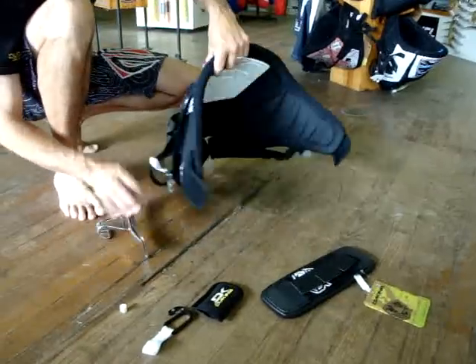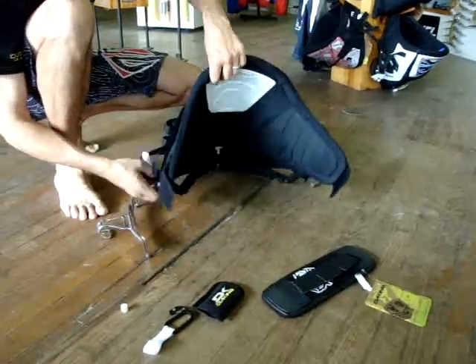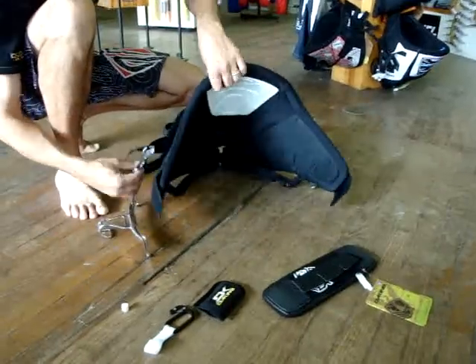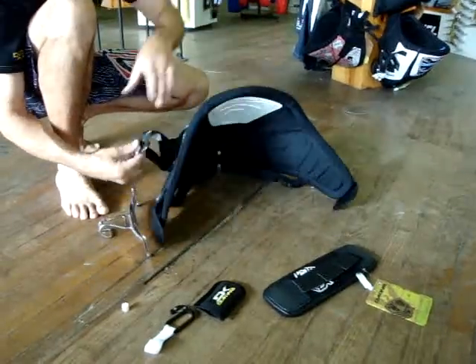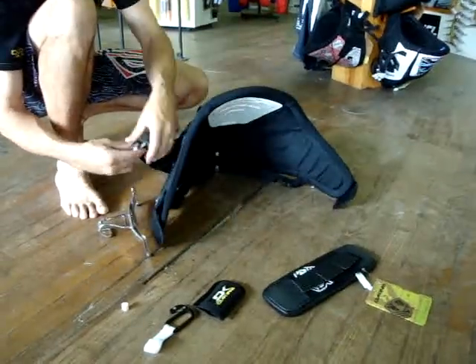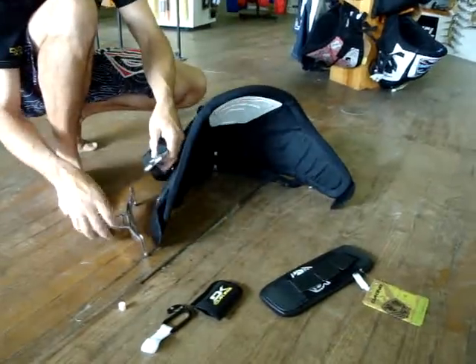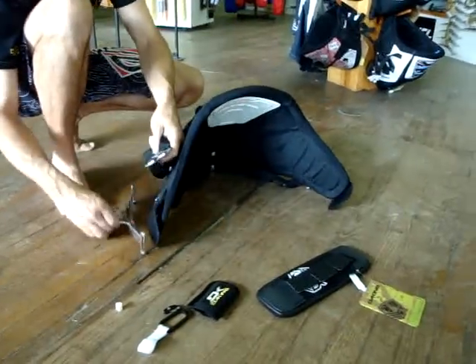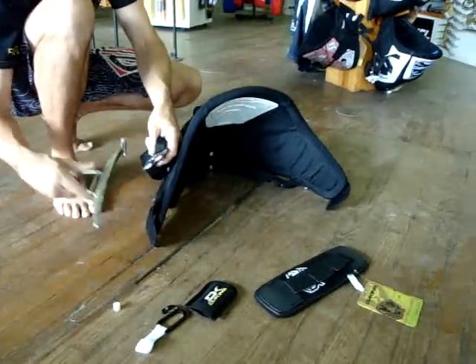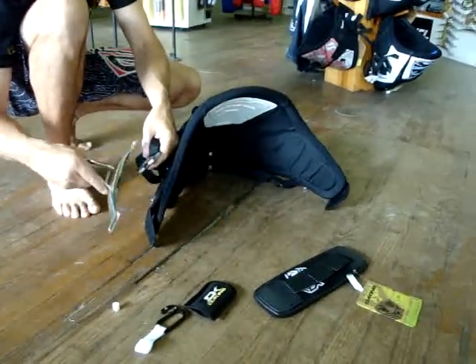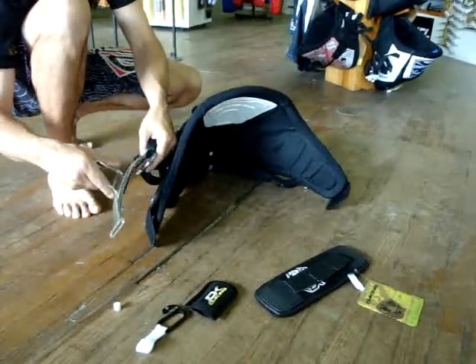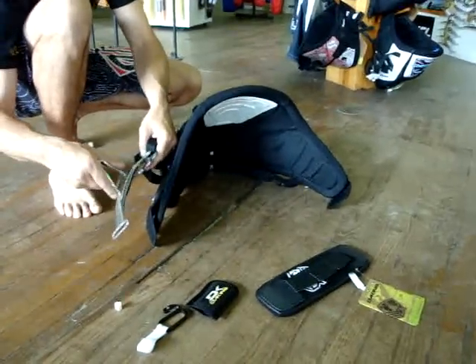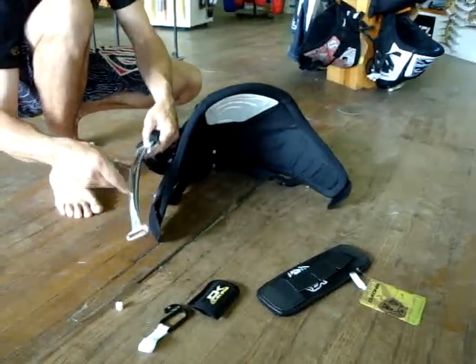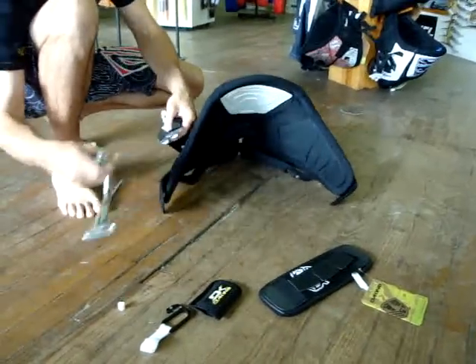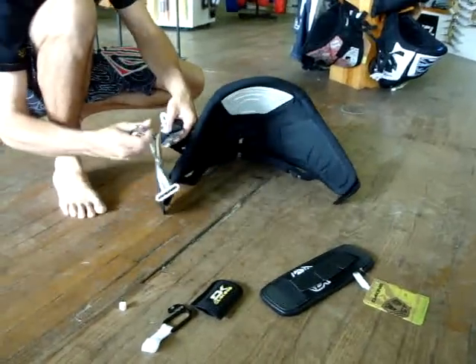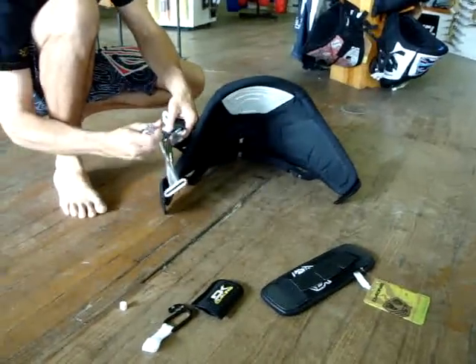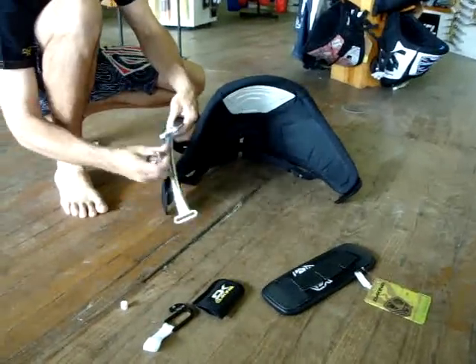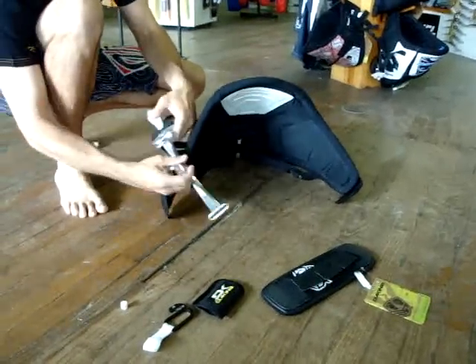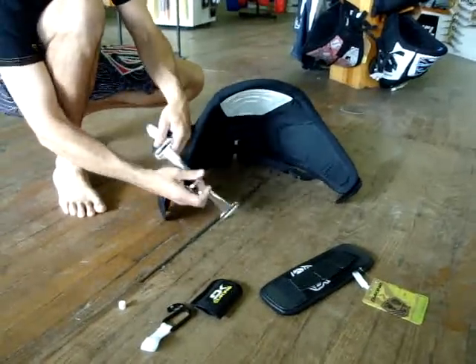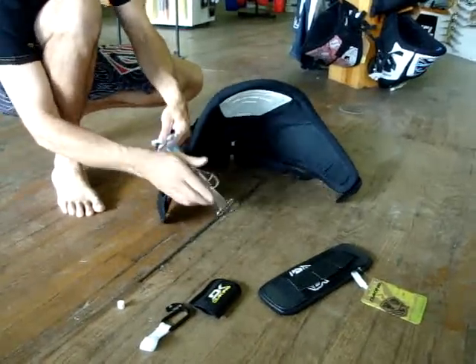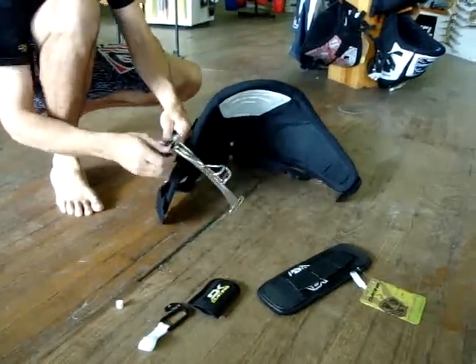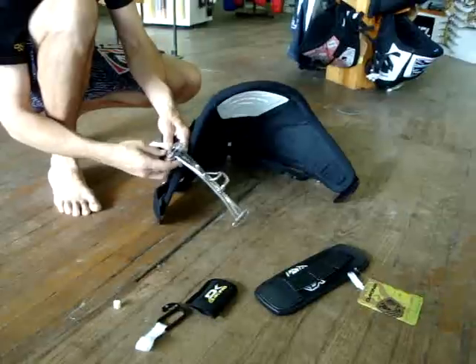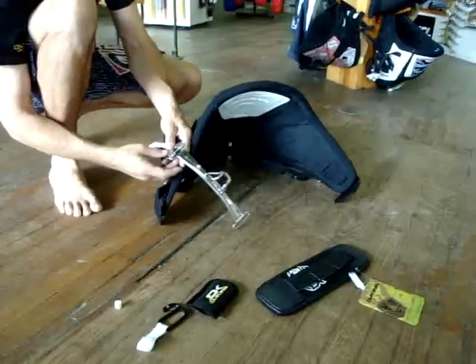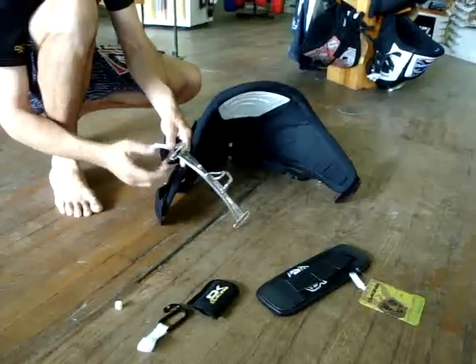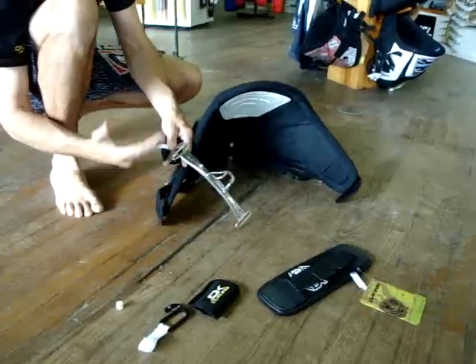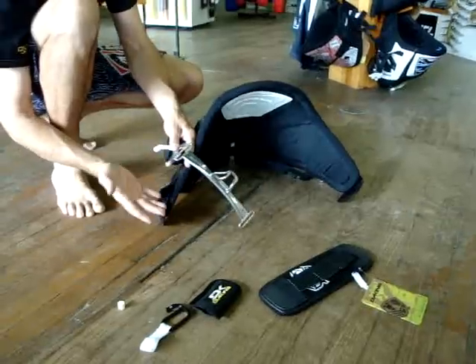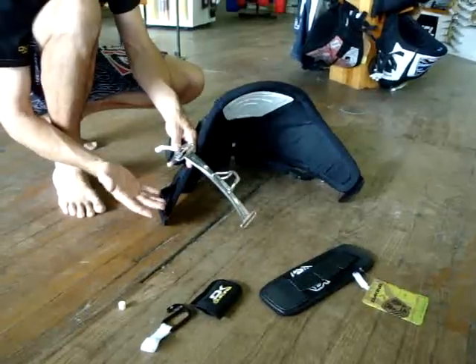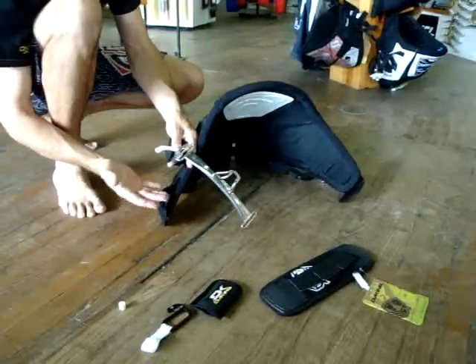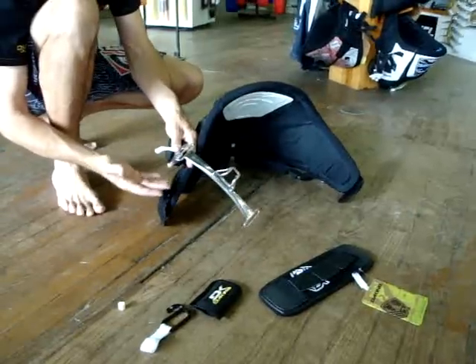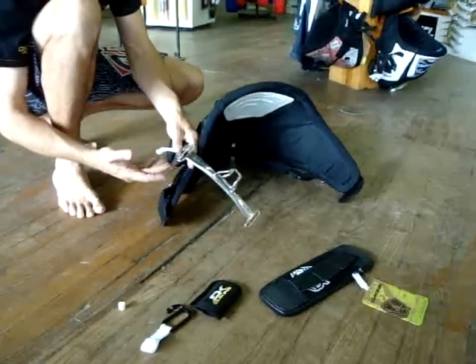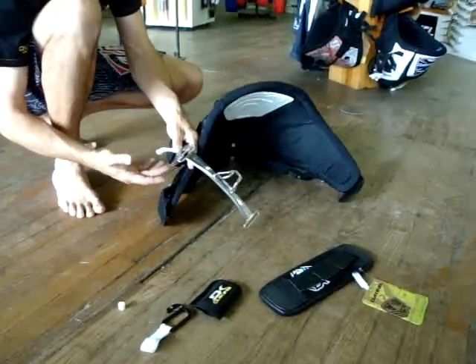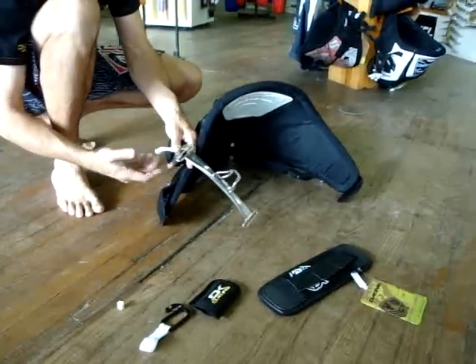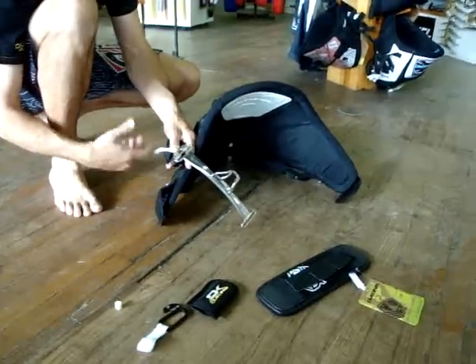It has the clip-in — the Dakine clip-in system. With the Fusion harness, you do not have to have a bar pad with it.